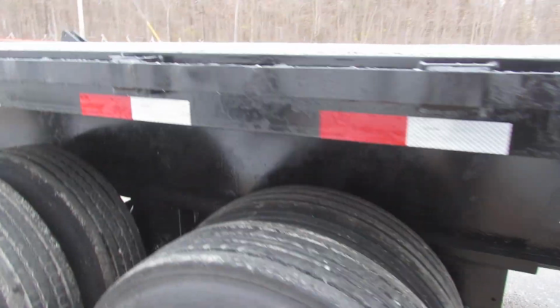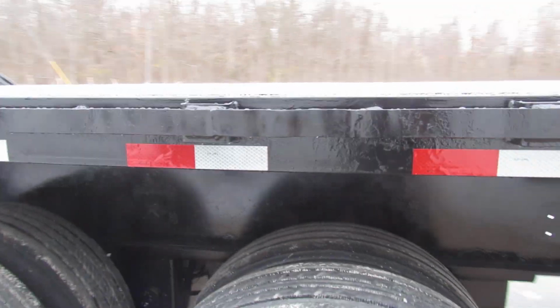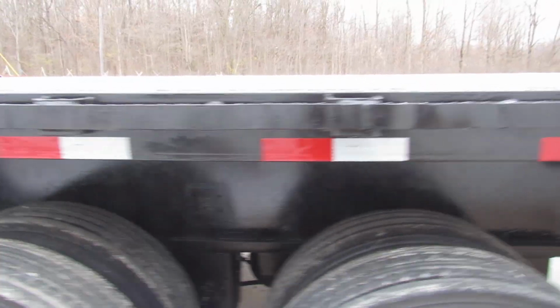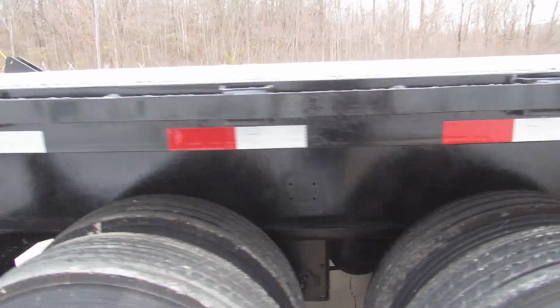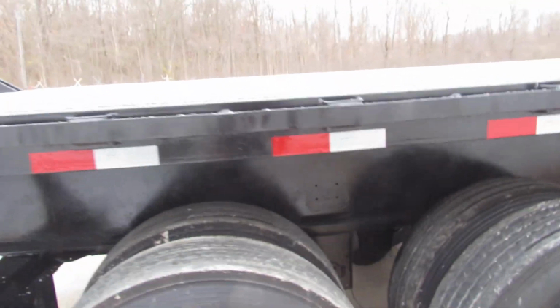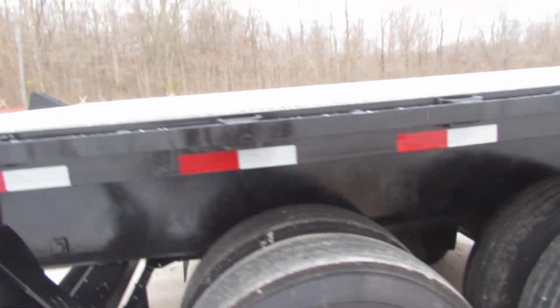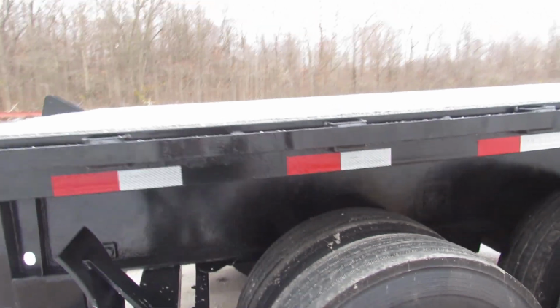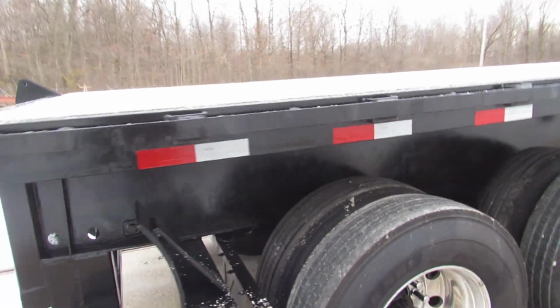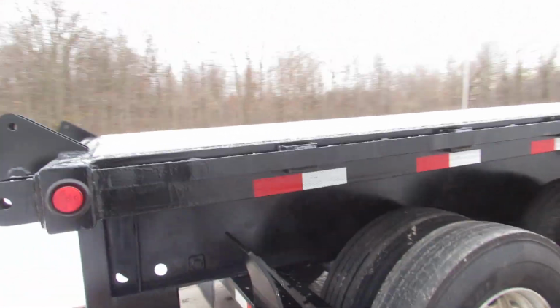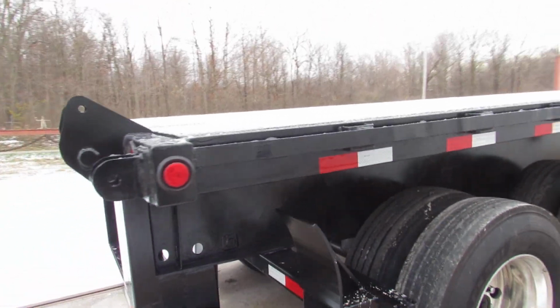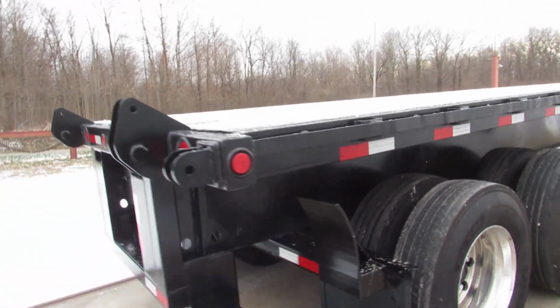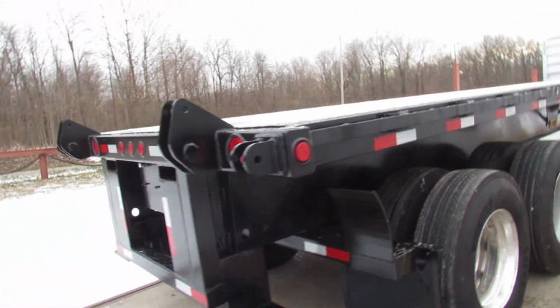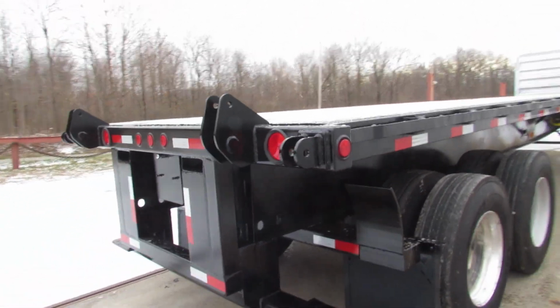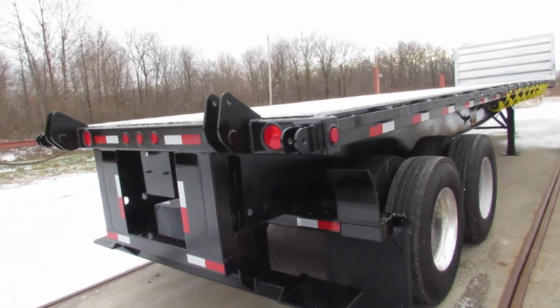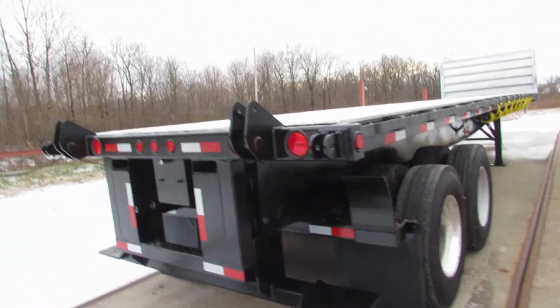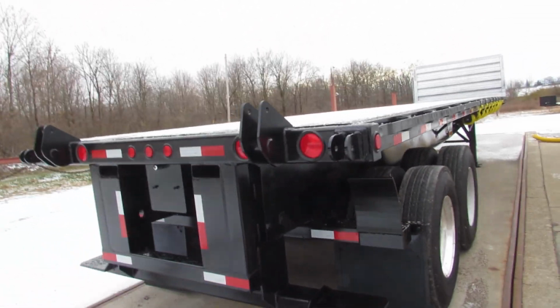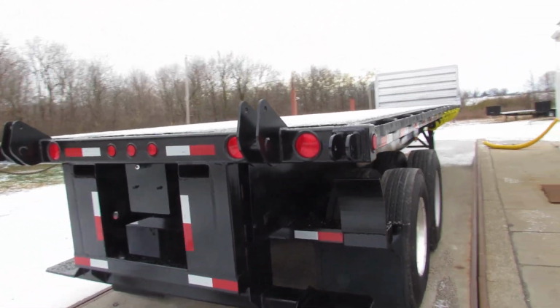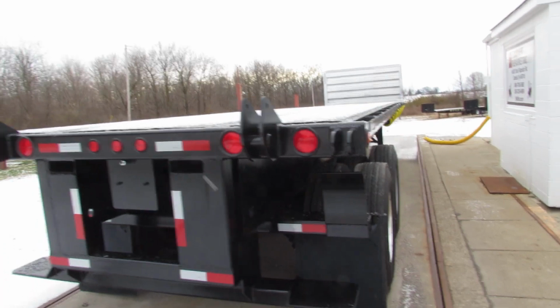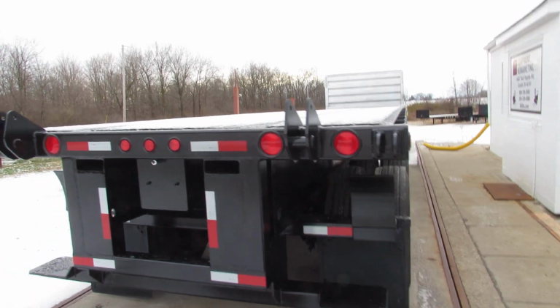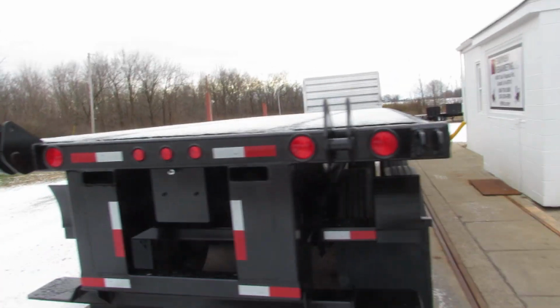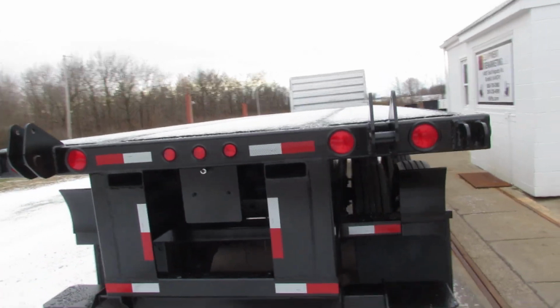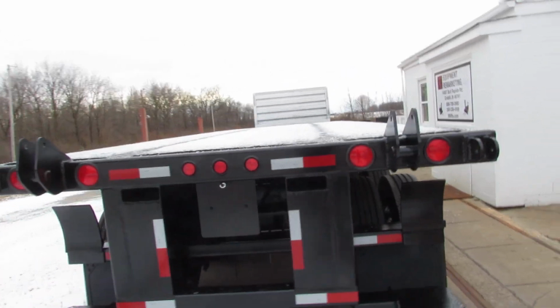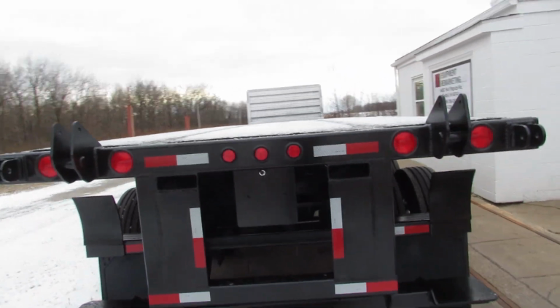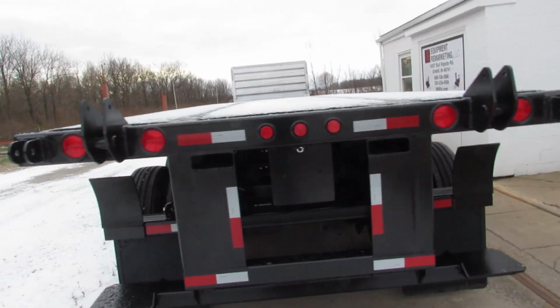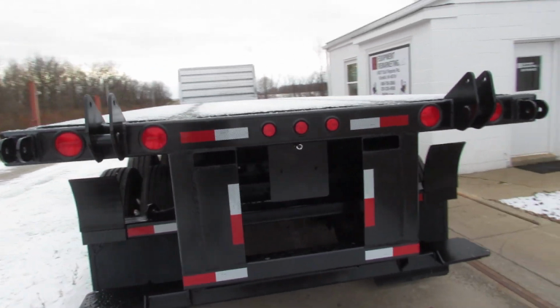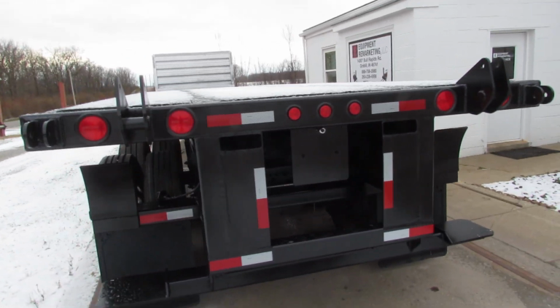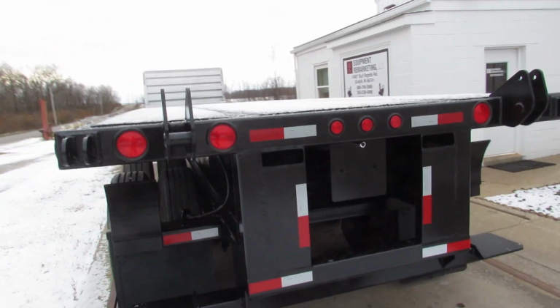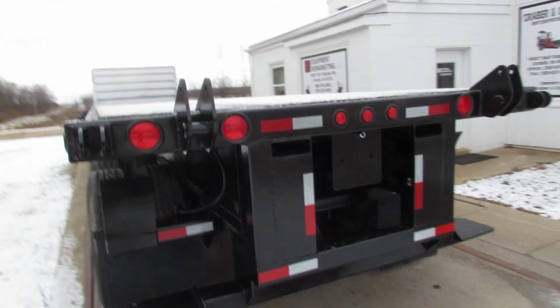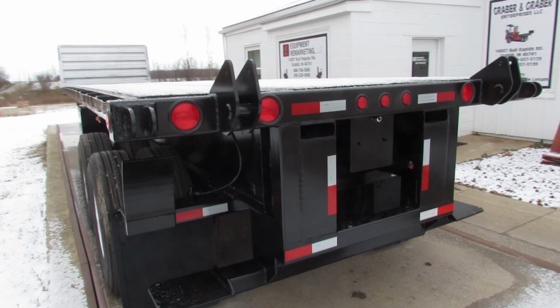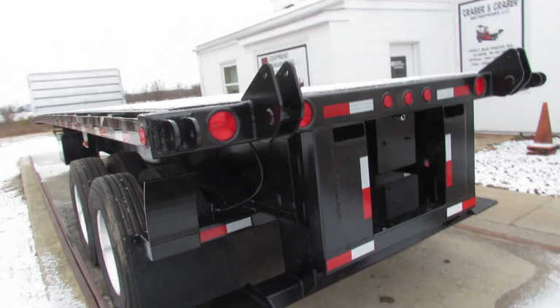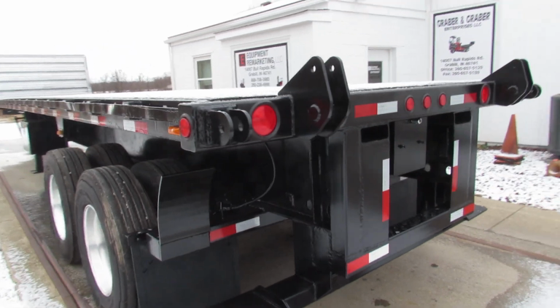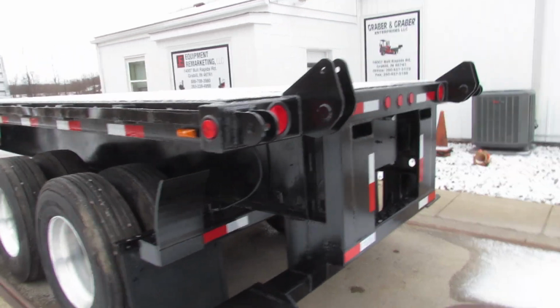It's a beautiful, beautiful trailer — 36 foot 6, 2016 Great Dane. All of our trucks and trailers come with a universal mounting kit. As you can see, it'll carry a Moffitt, a Princeton, and many other brands.